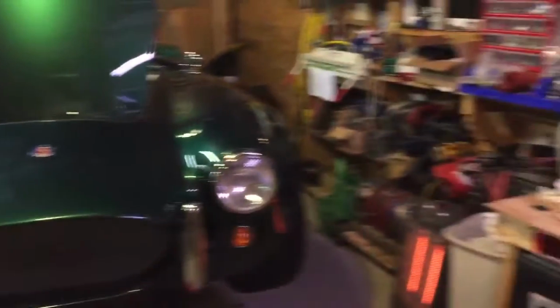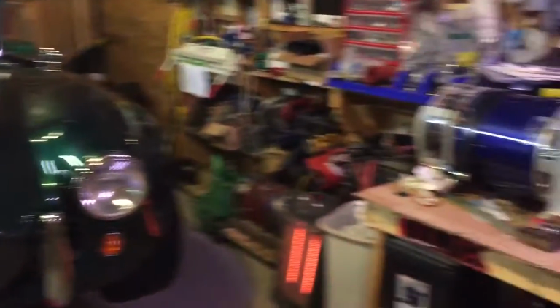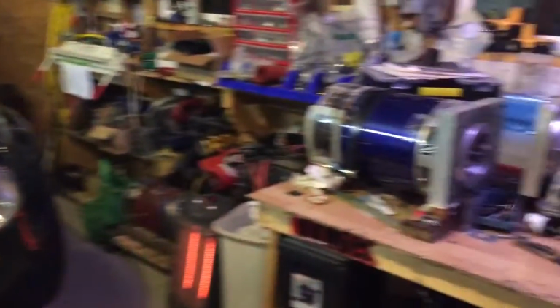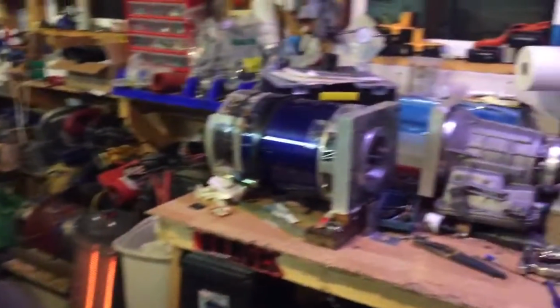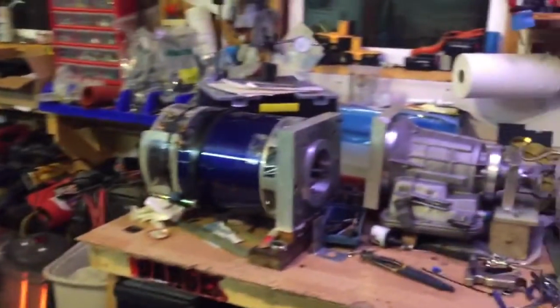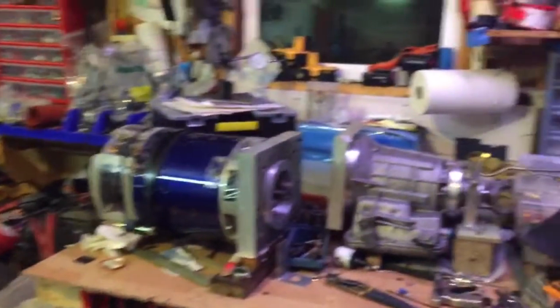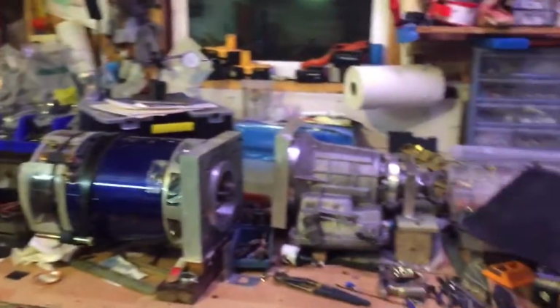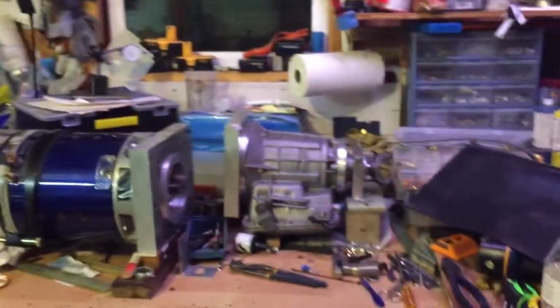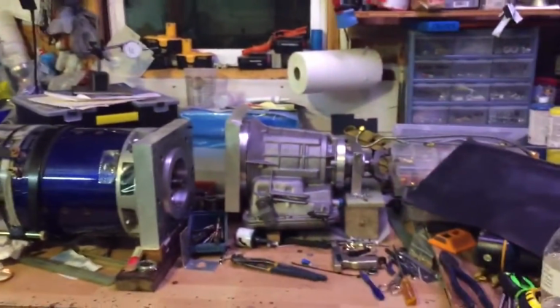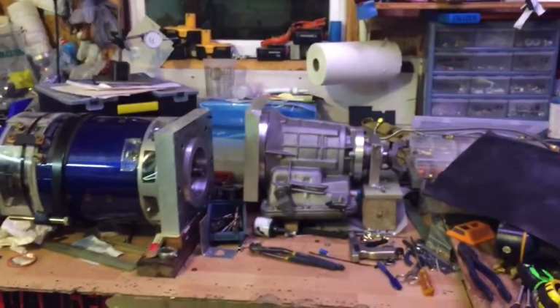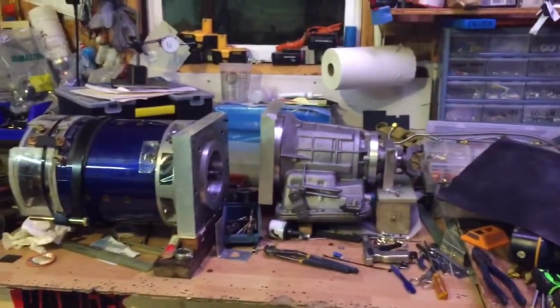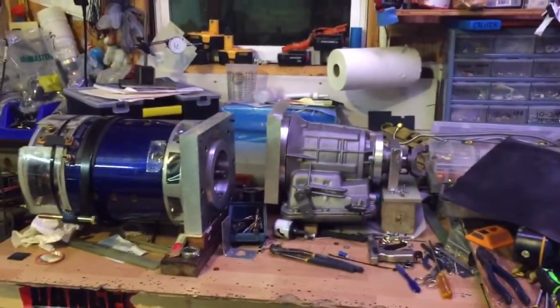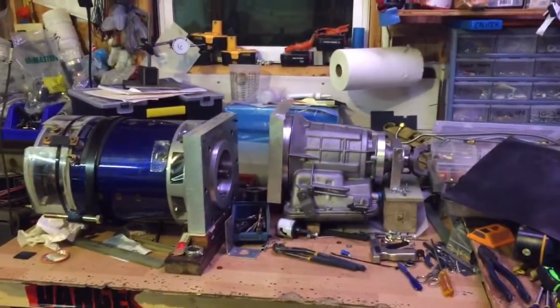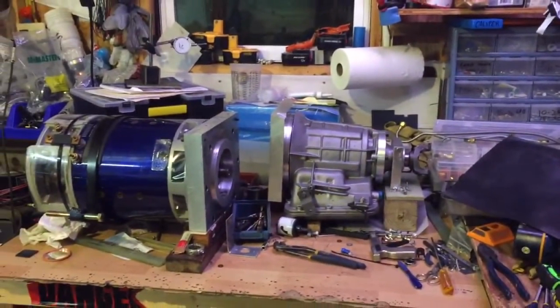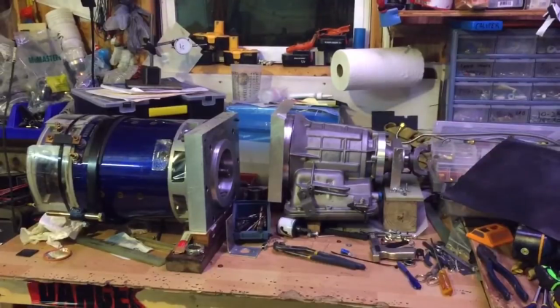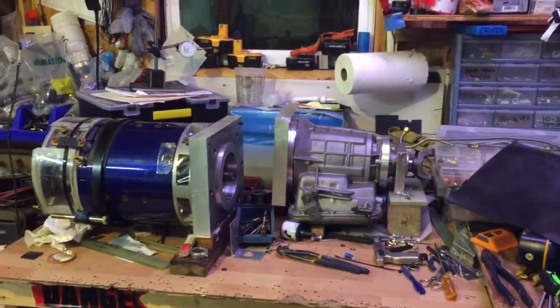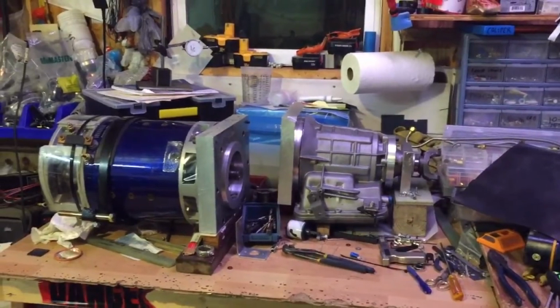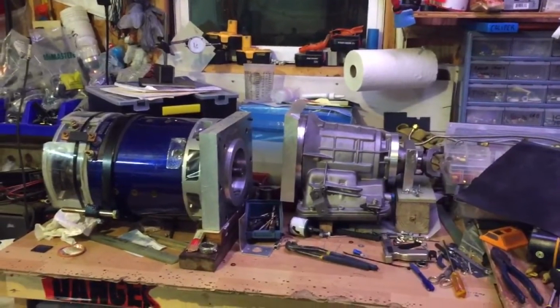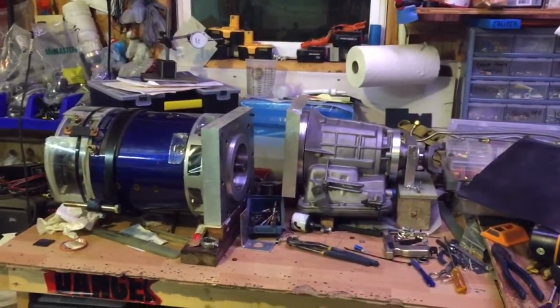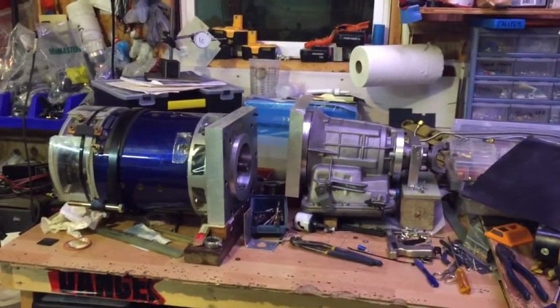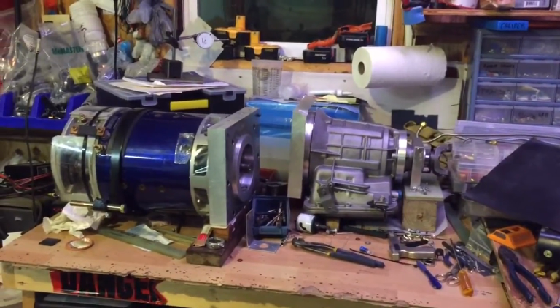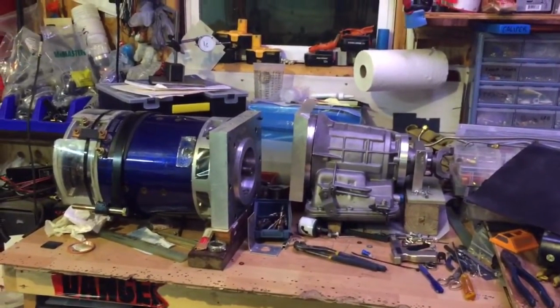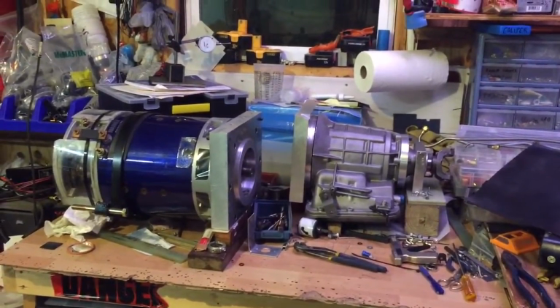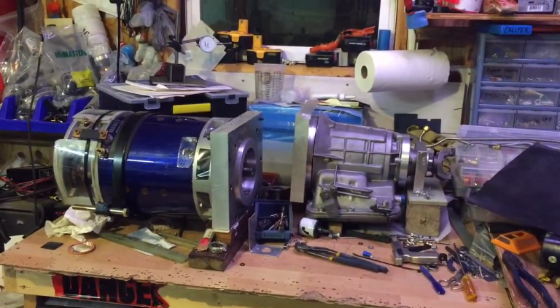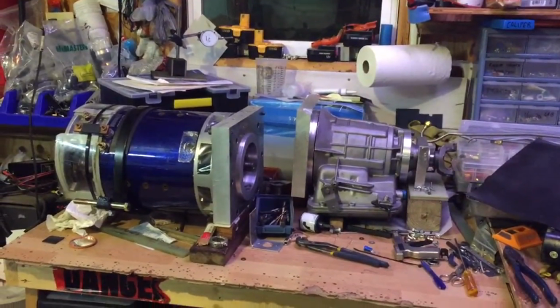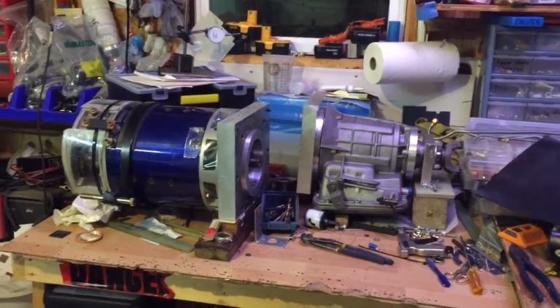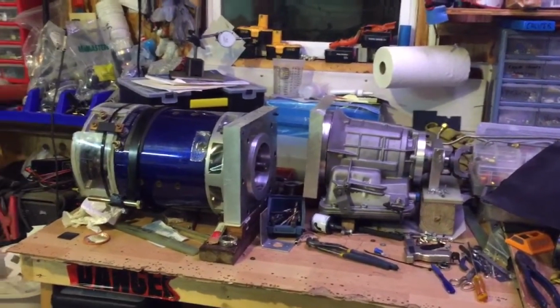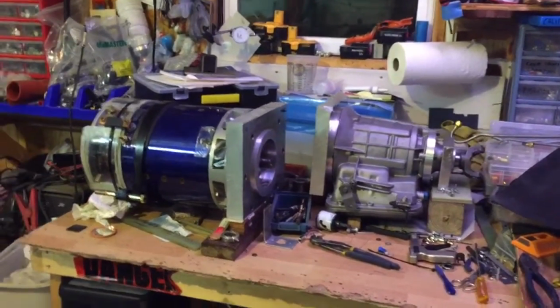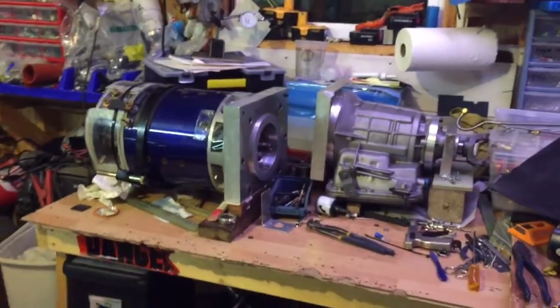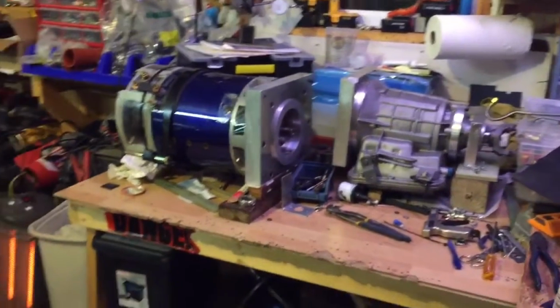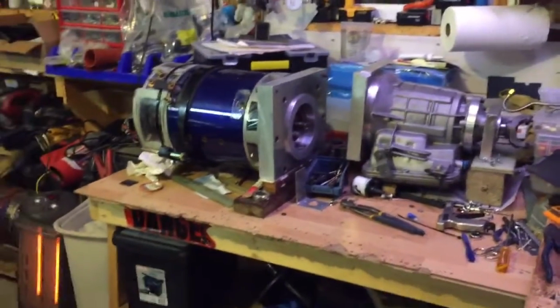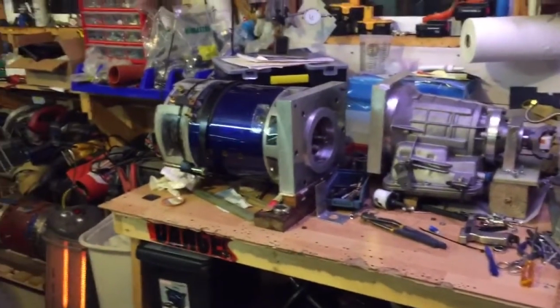Added a little bit of changes to the transmission — changed out and put in racing parts into the transmission. It was just kind of stock parts, so that should help out this year.